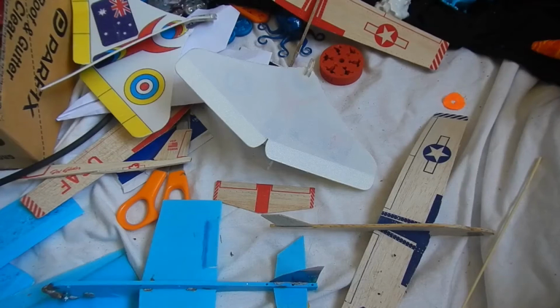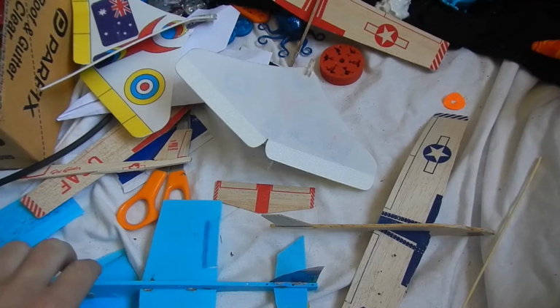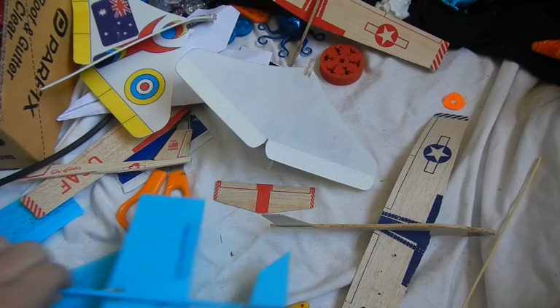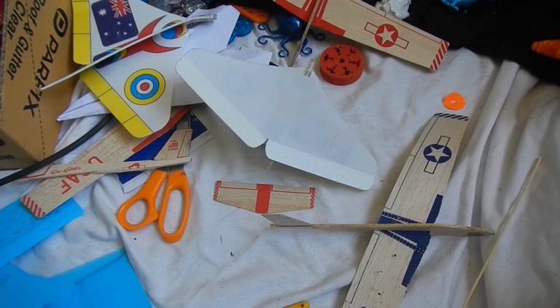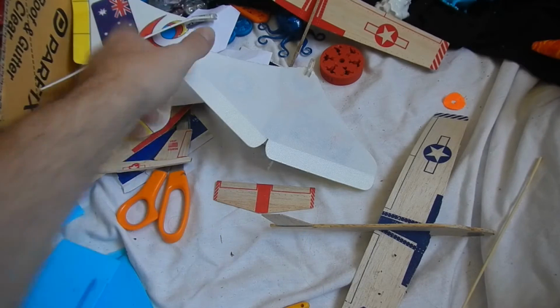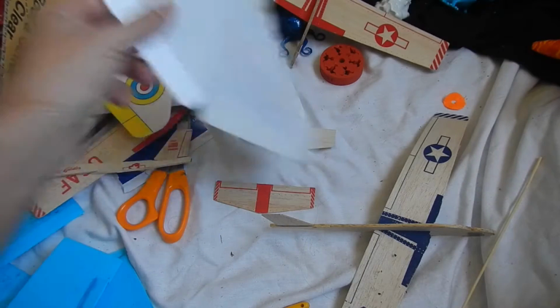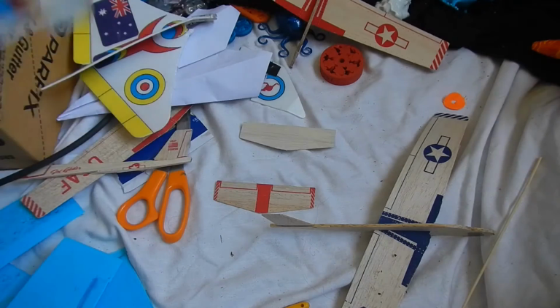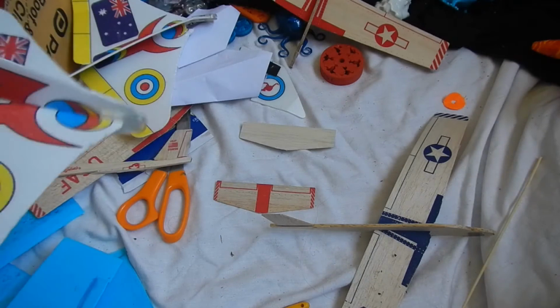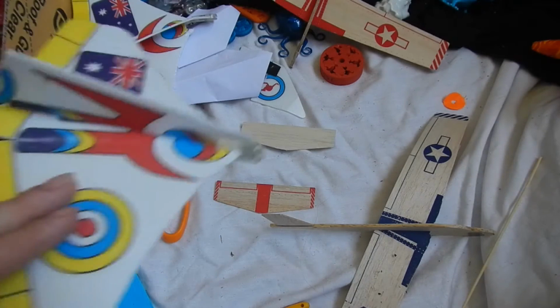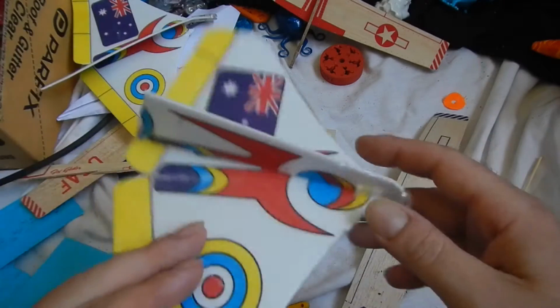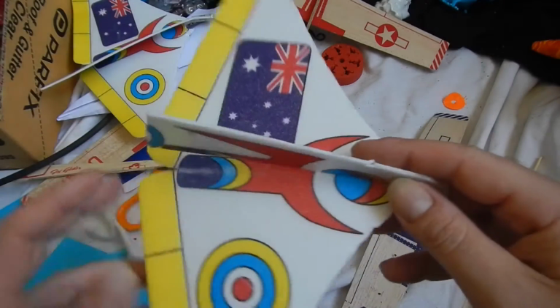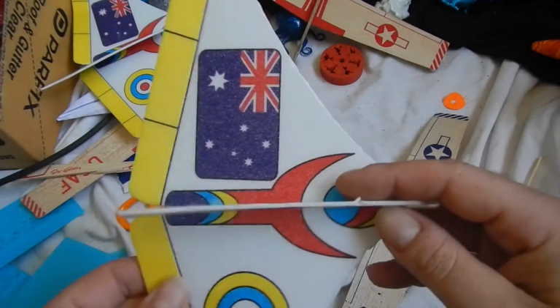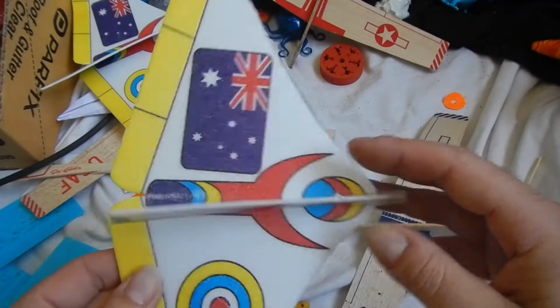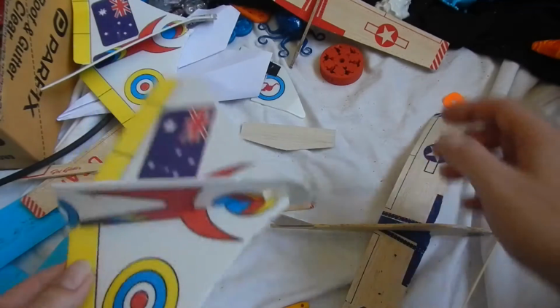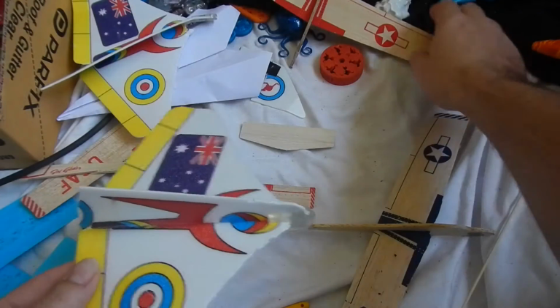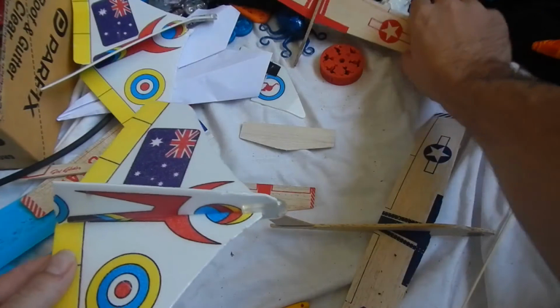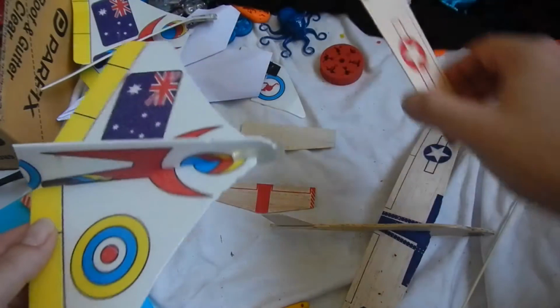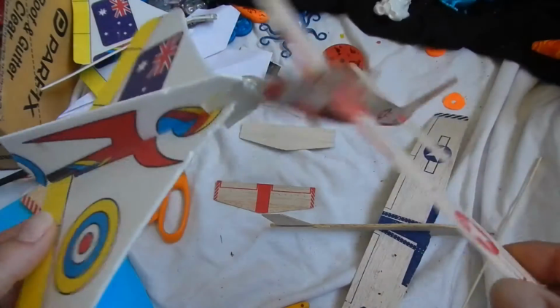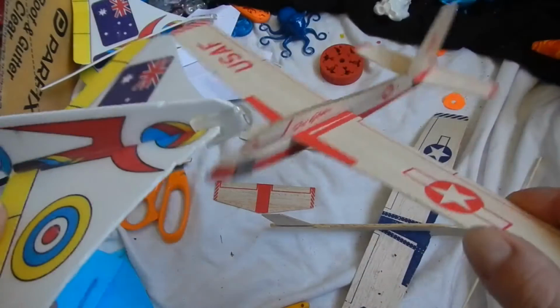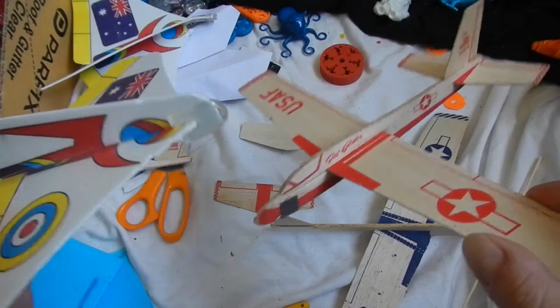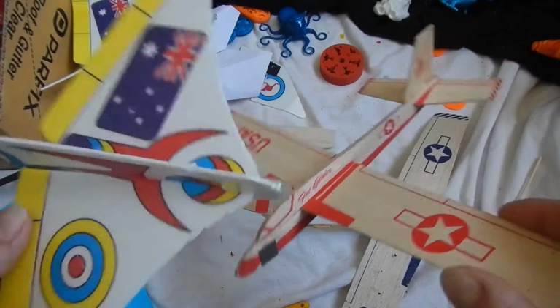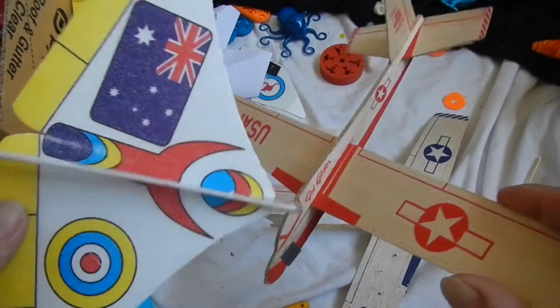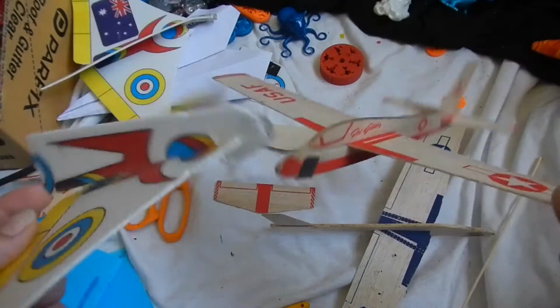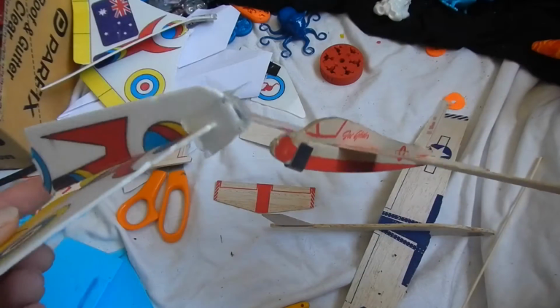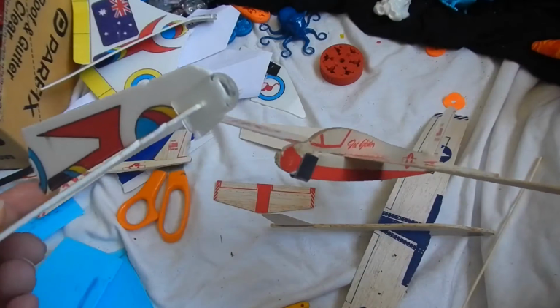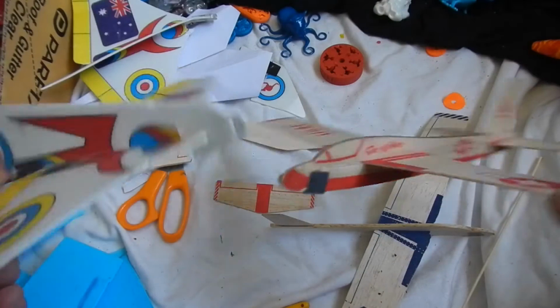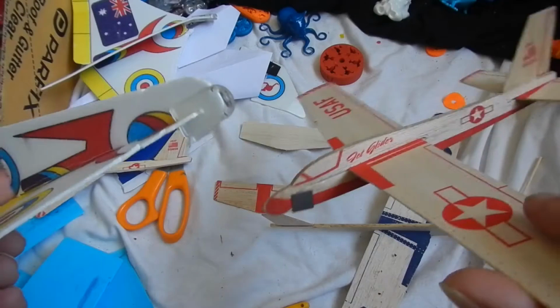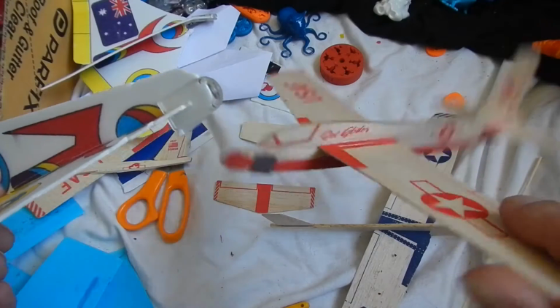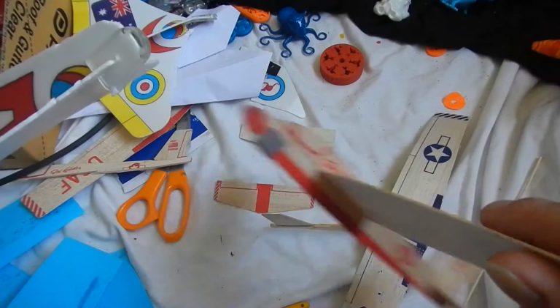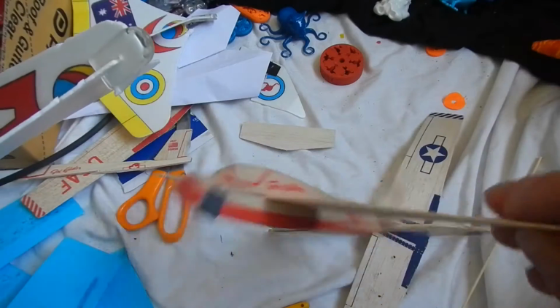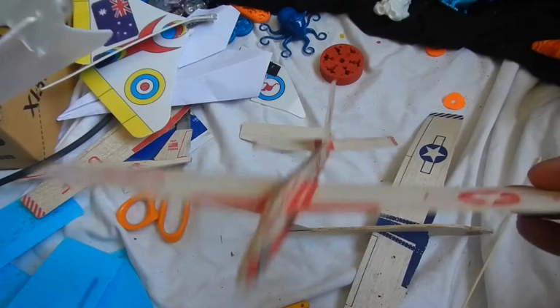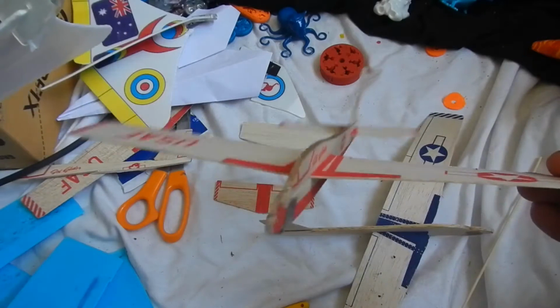G'day there YouTube. Today I want to have a look at some school holiday fun I recently had with my daughter. We really like playing with toy gliders, have done for a few years now. It's great fun and it's quite educational too.